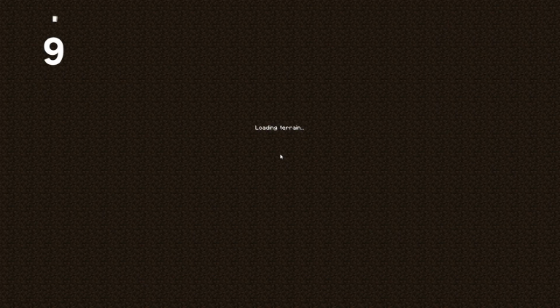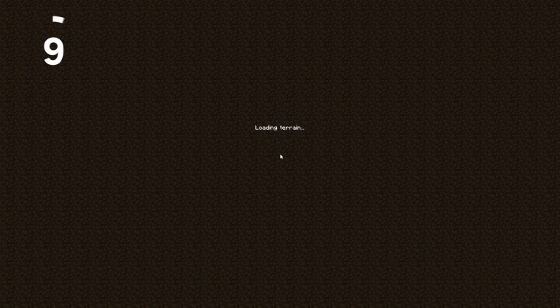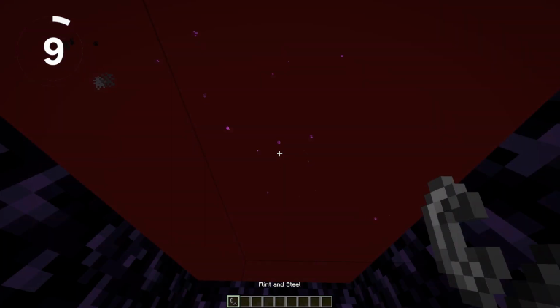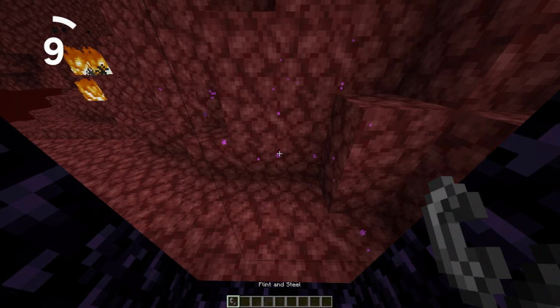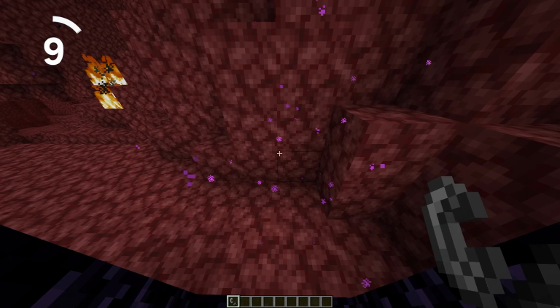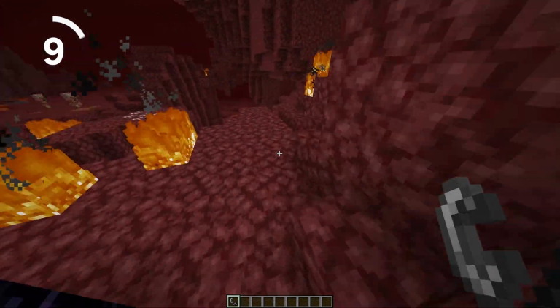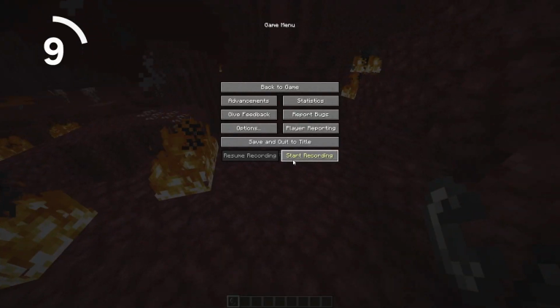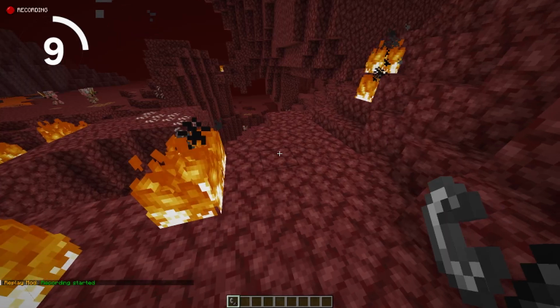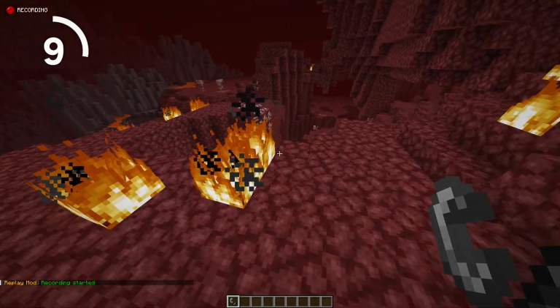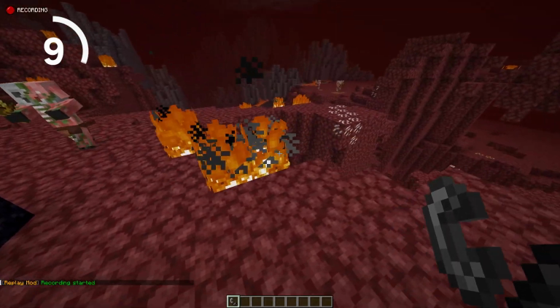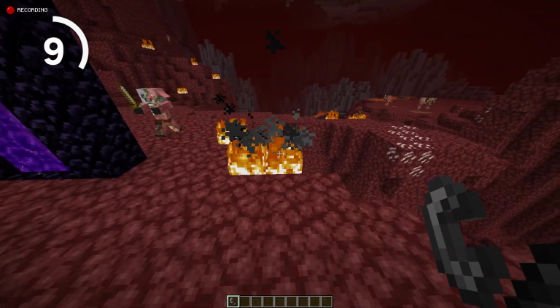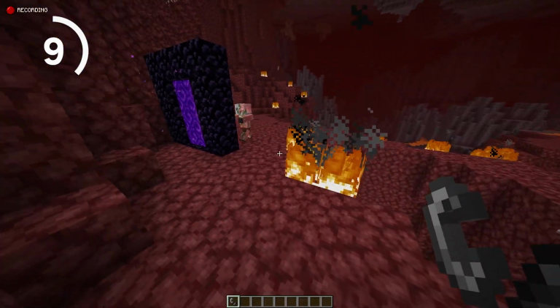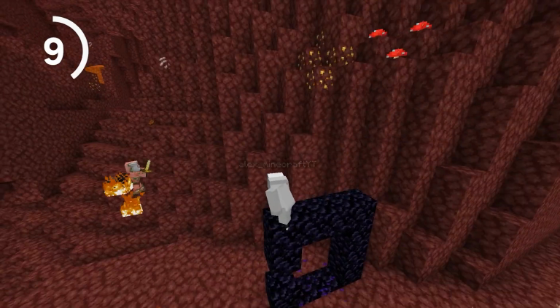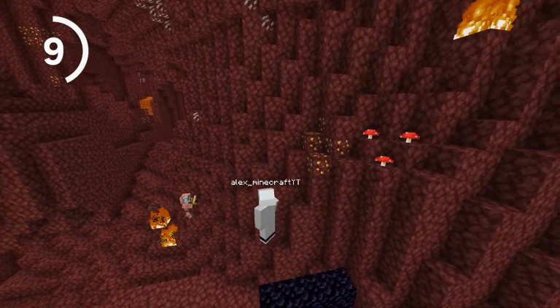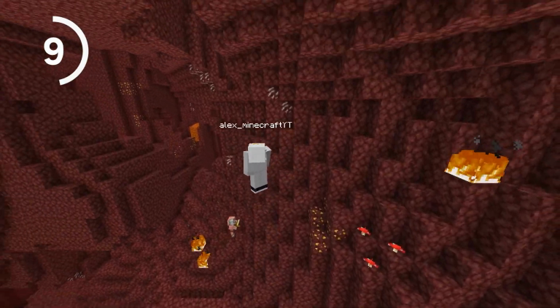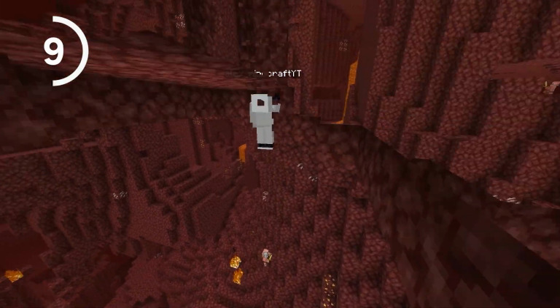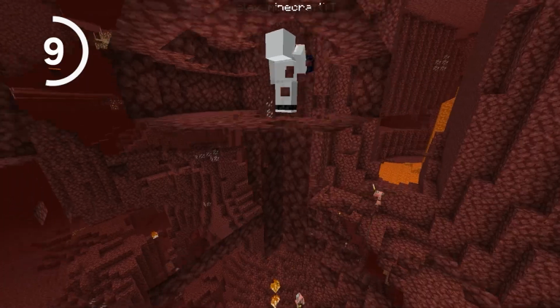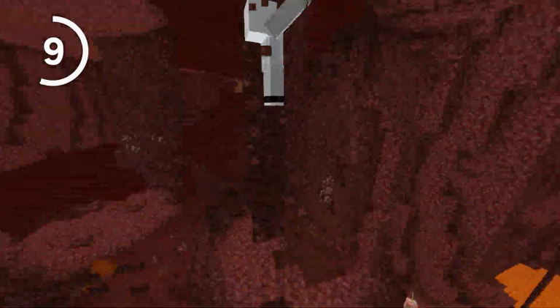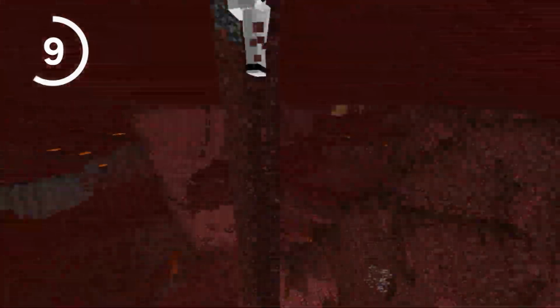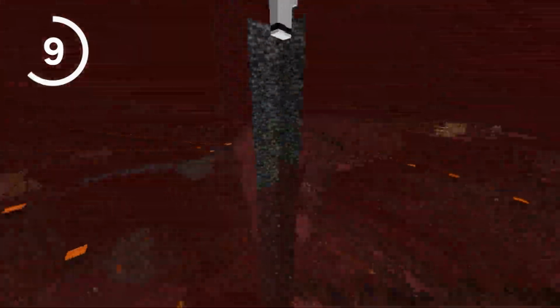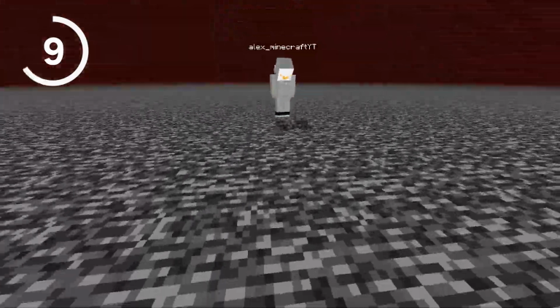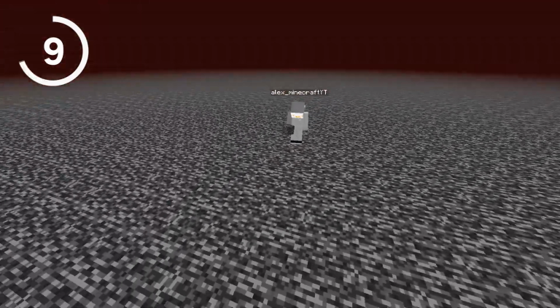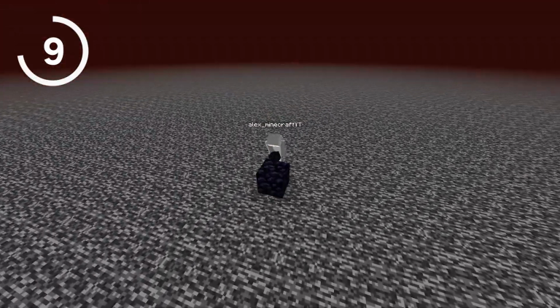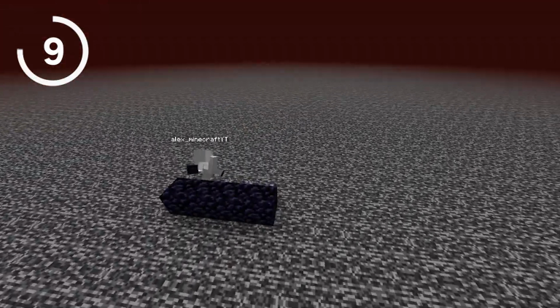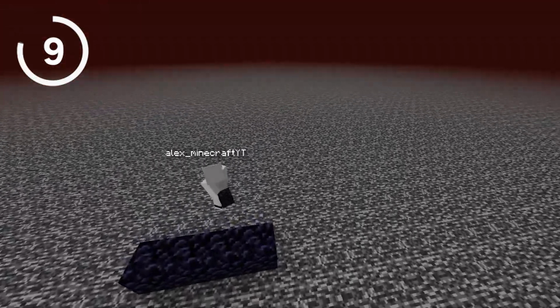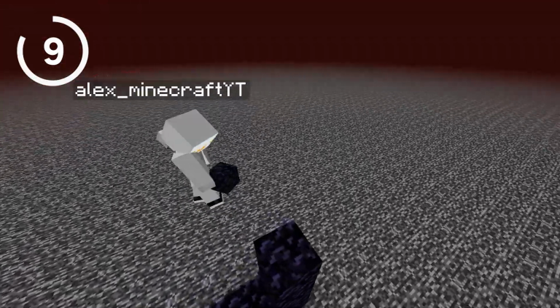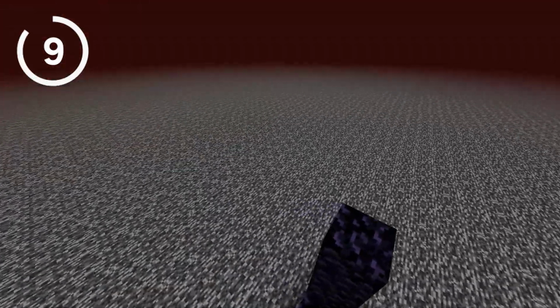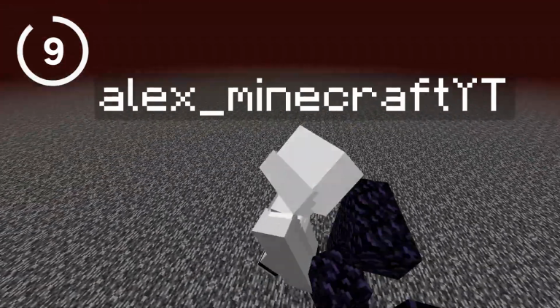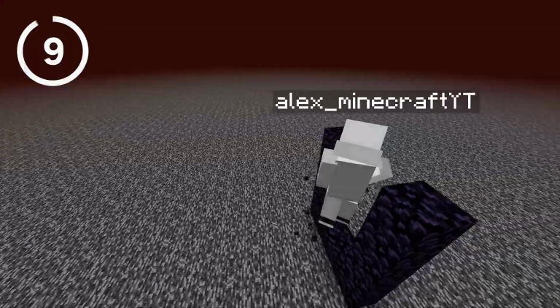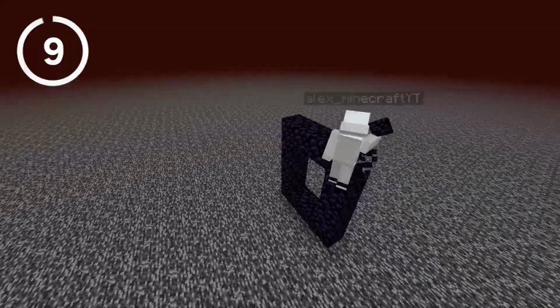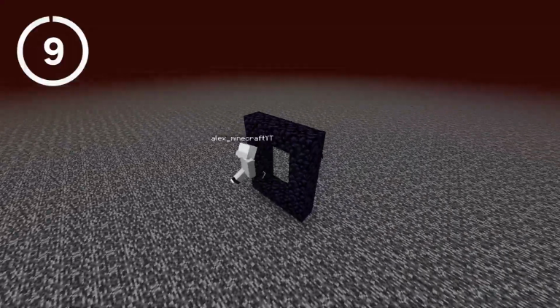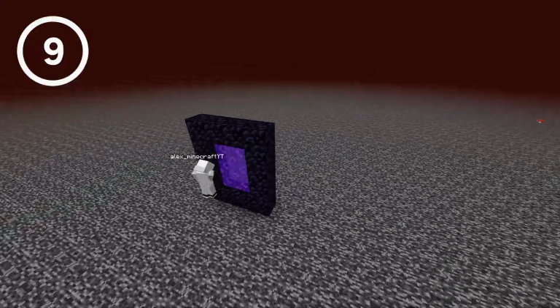Heading into the Nether for number 9 — did you know that you can link nether portals to specific overworld coordinates? It's a game changer for quick travel in both dimensions, so make sure to set up your portals correctly to get the most out of this feature.